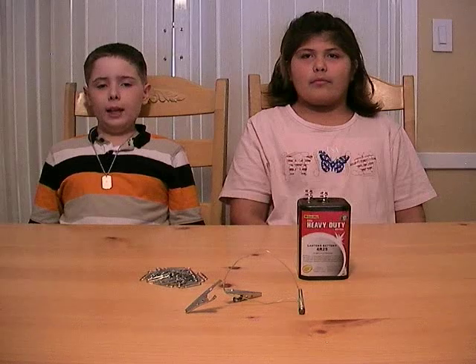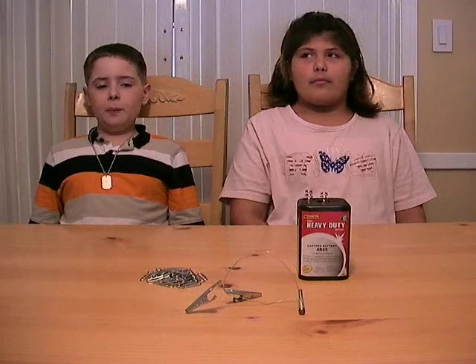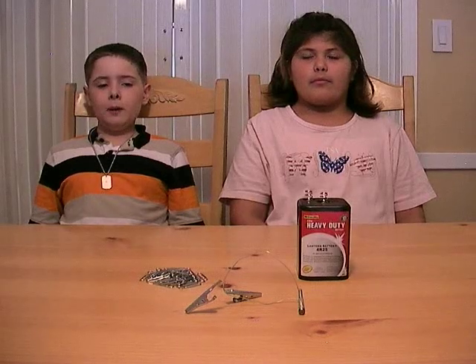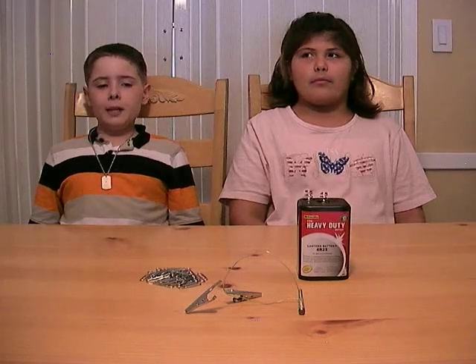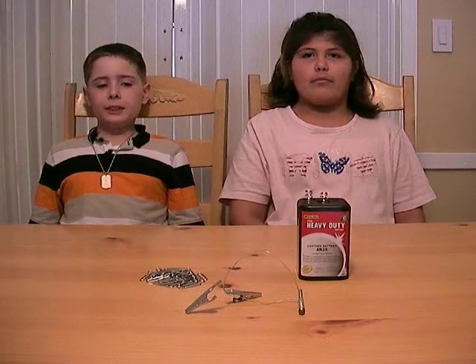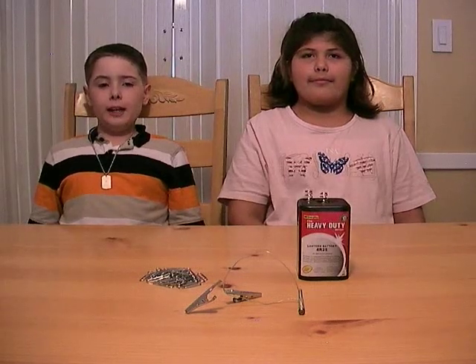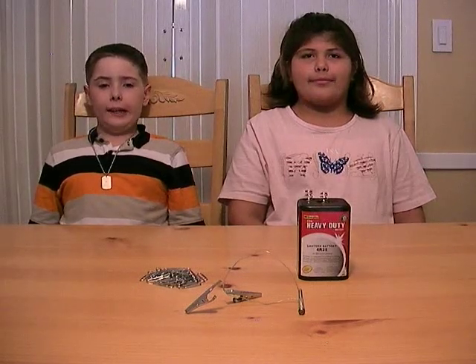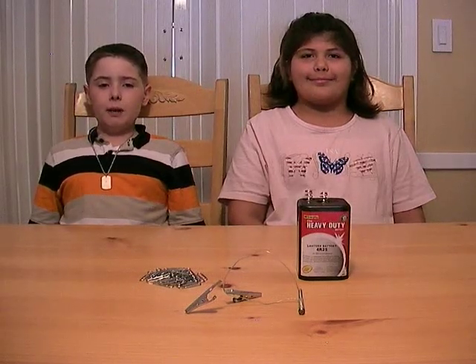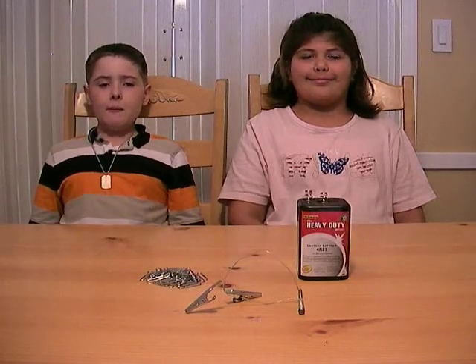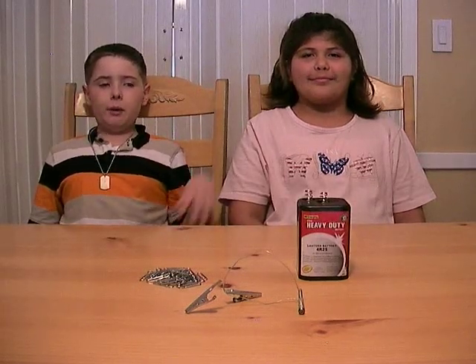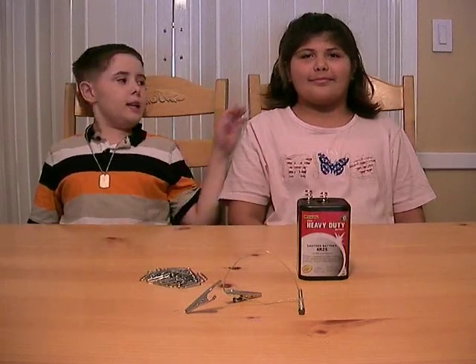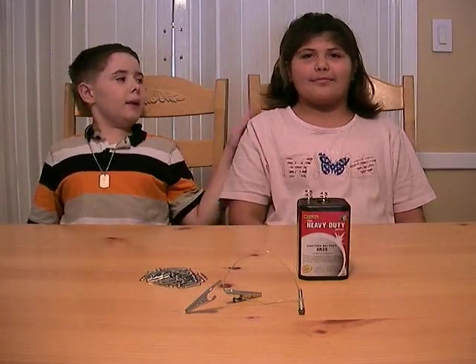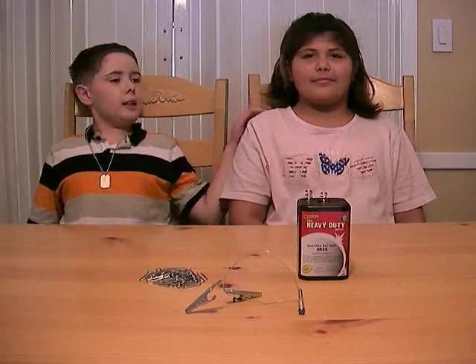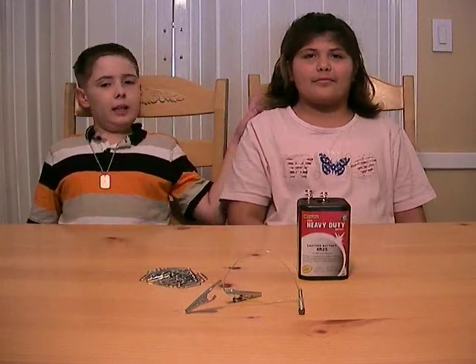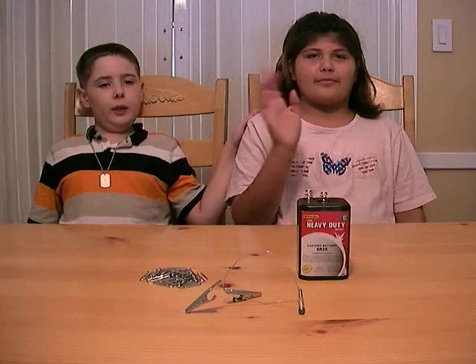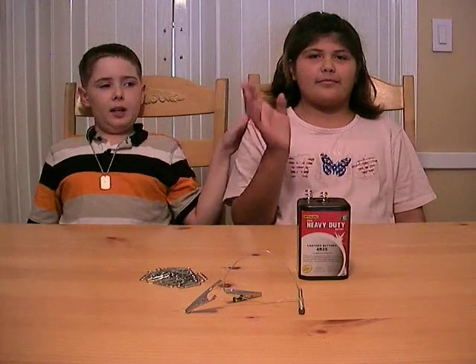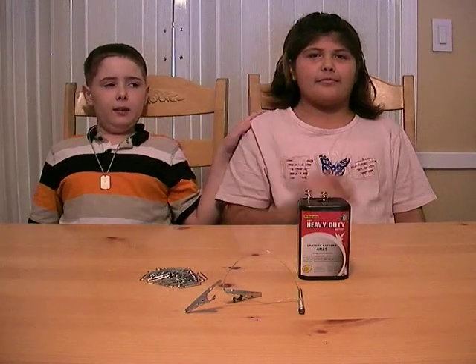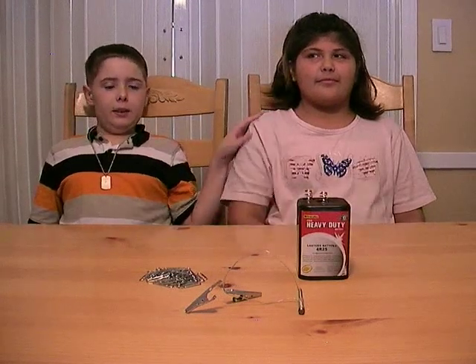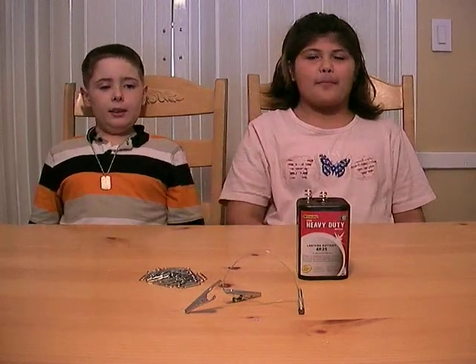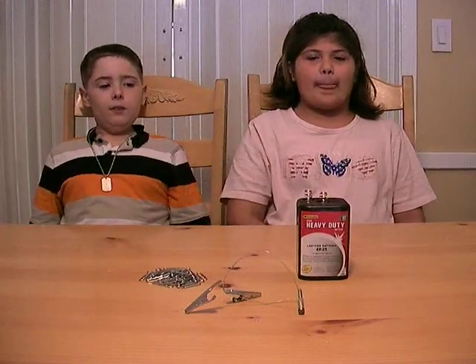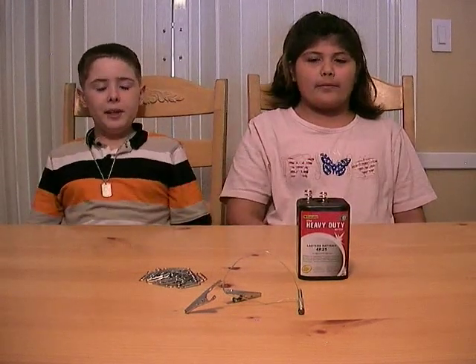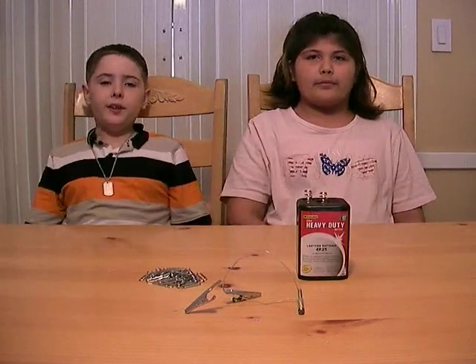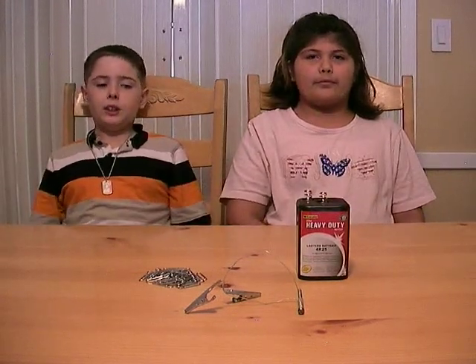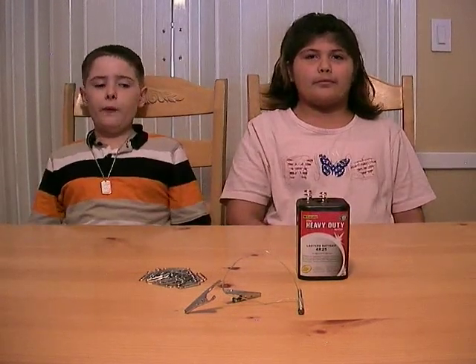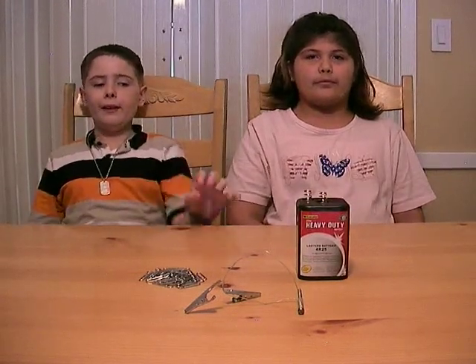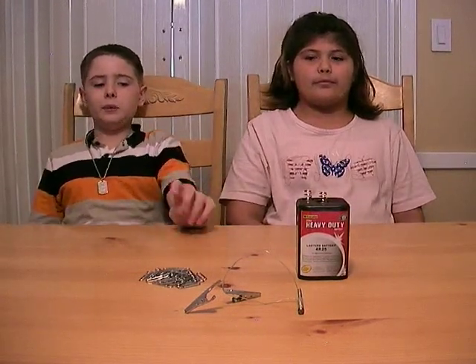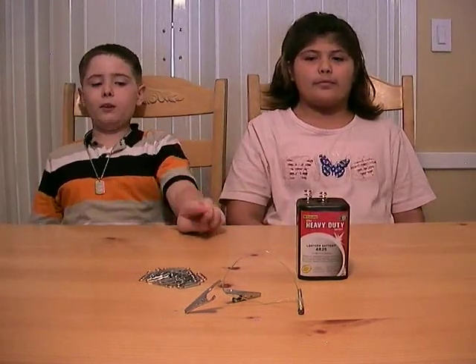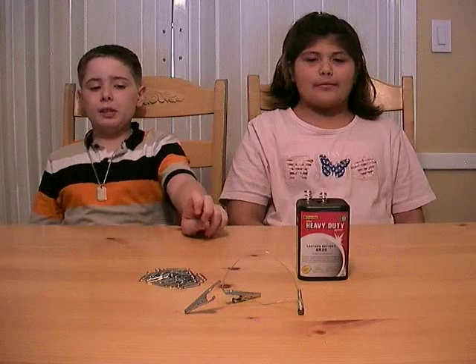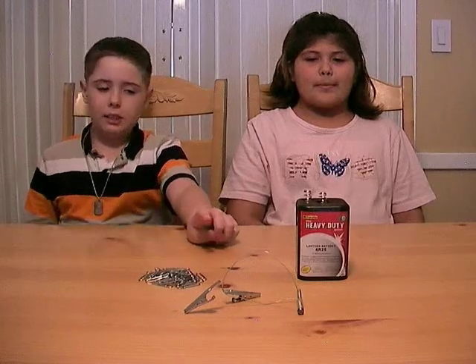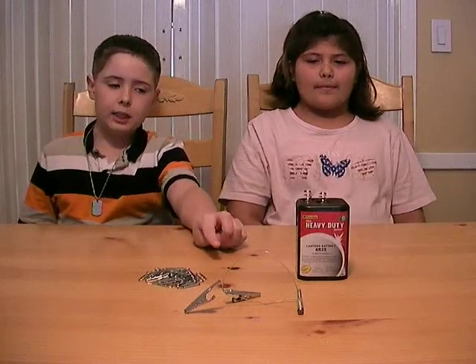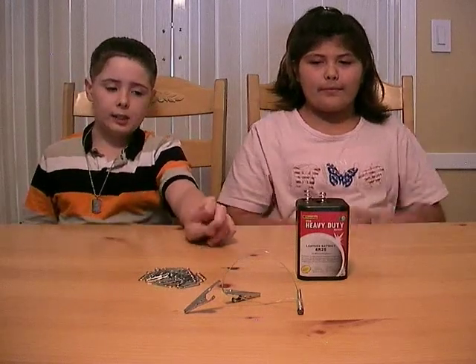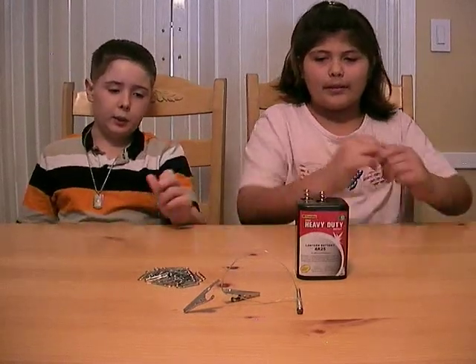Hello people, it's not magic, it's science. My name is Ronald and this is my assistant, Kiri. We are going to show you how an electromagnet works and see what it does.